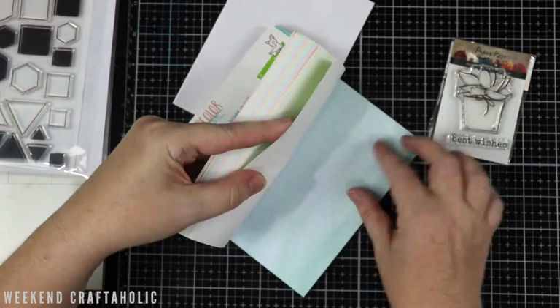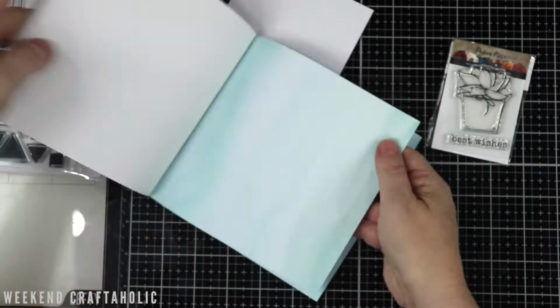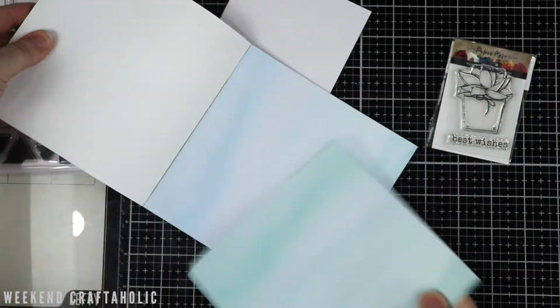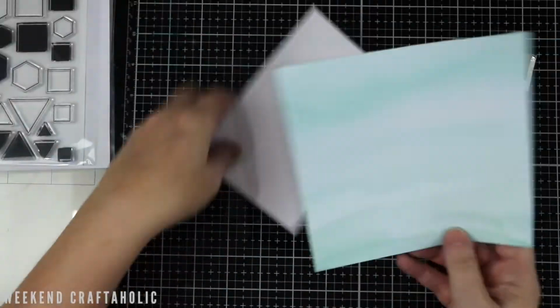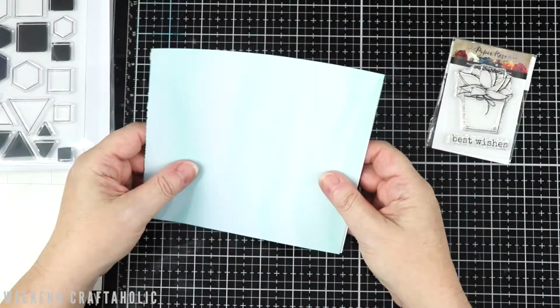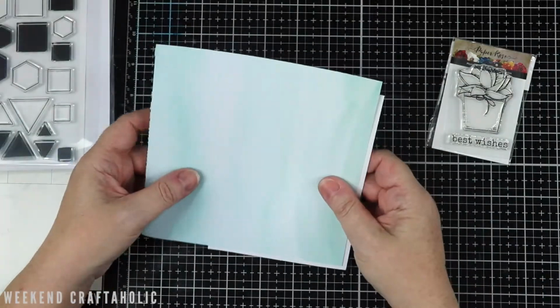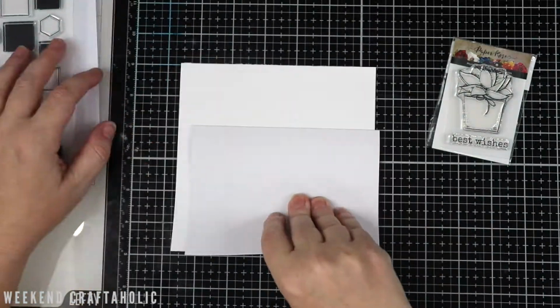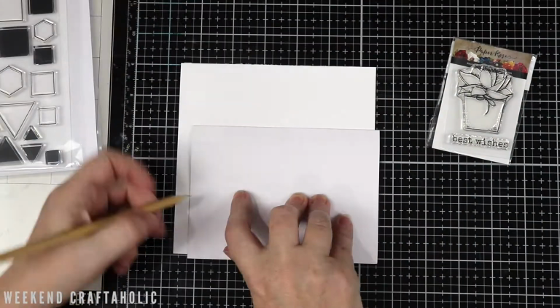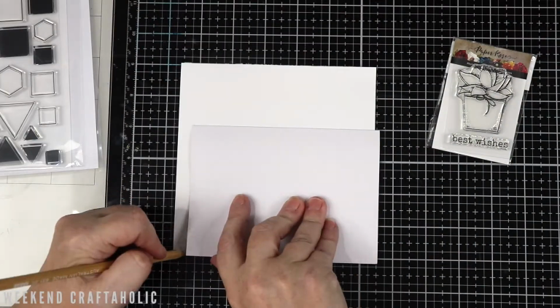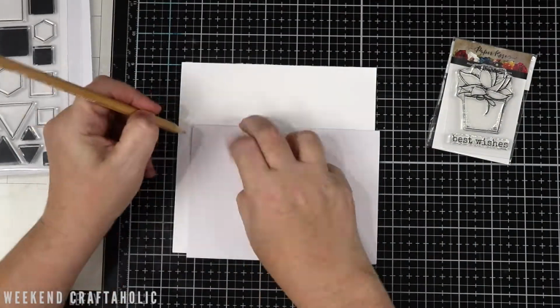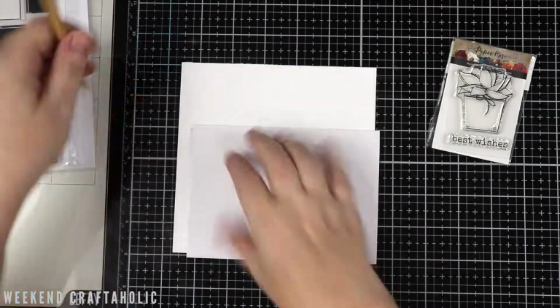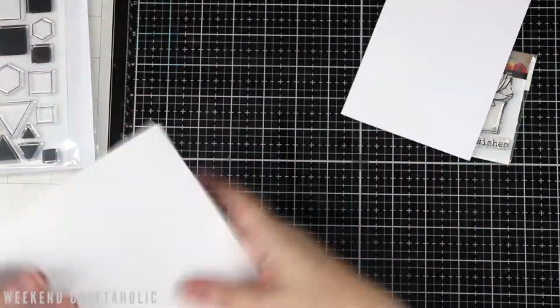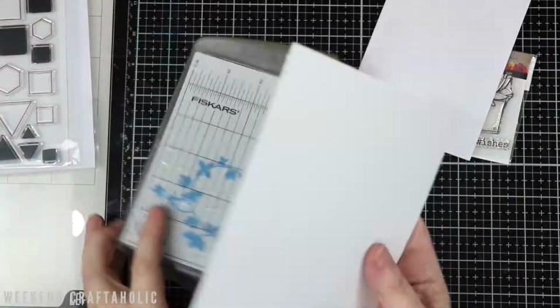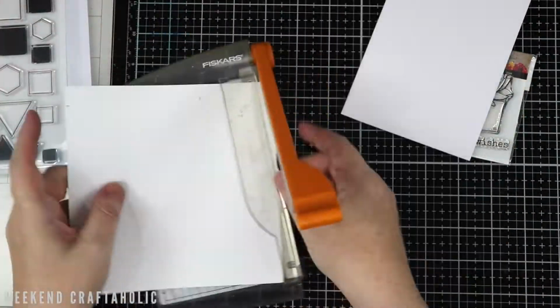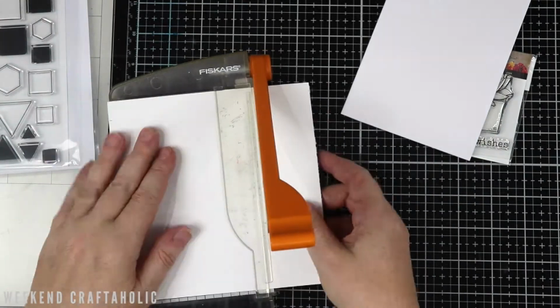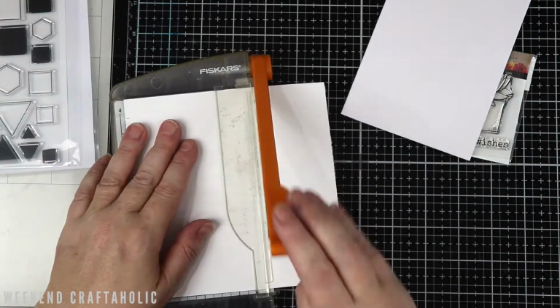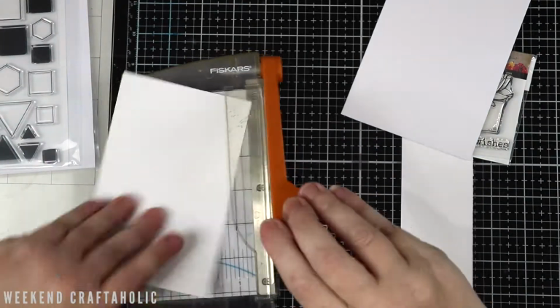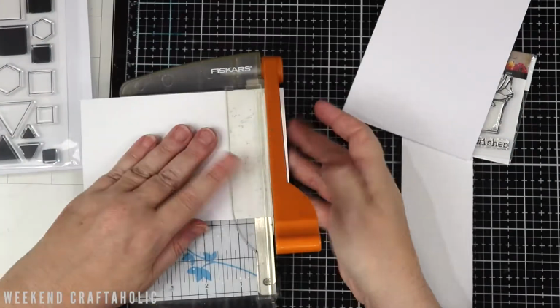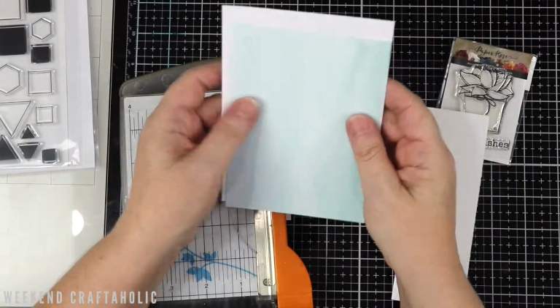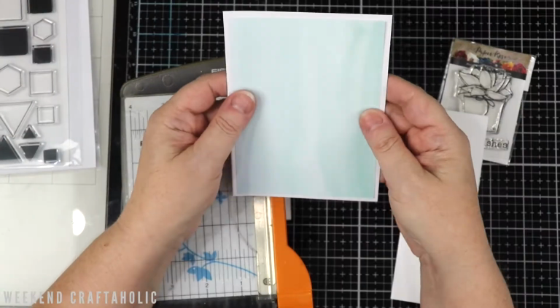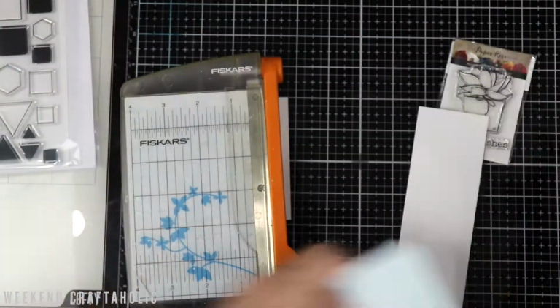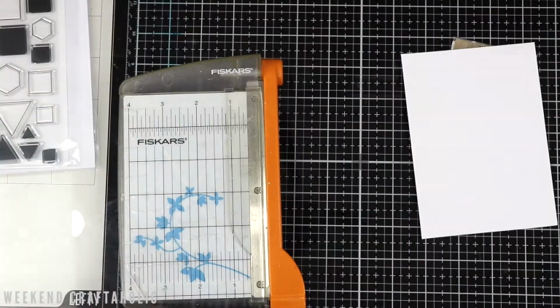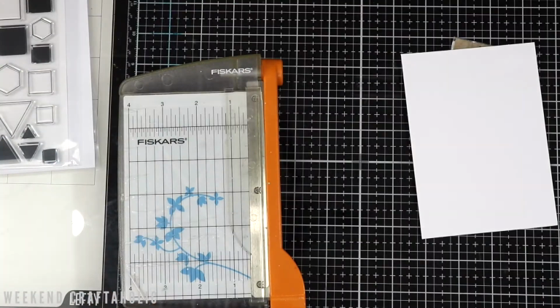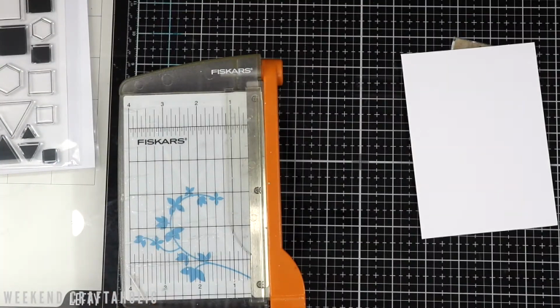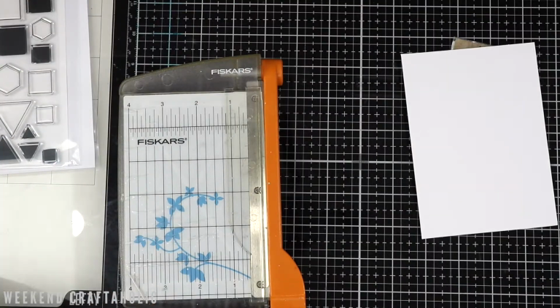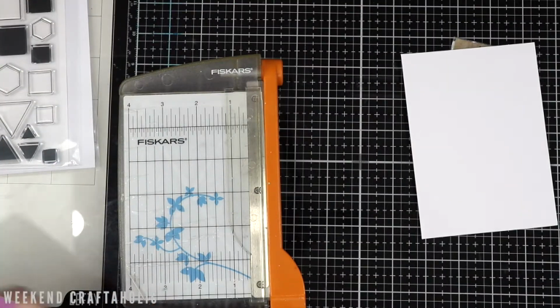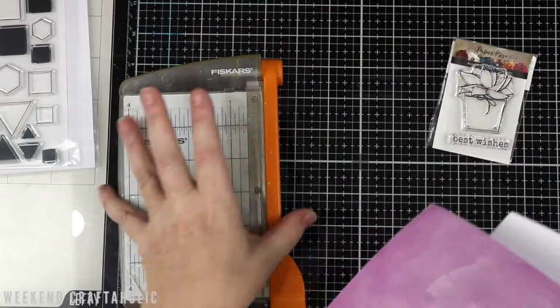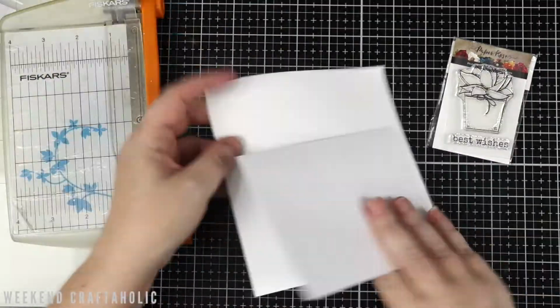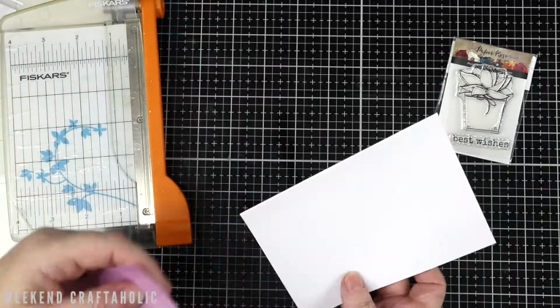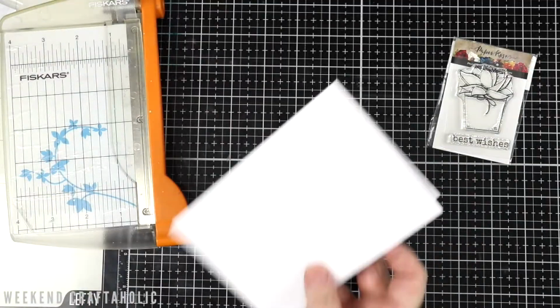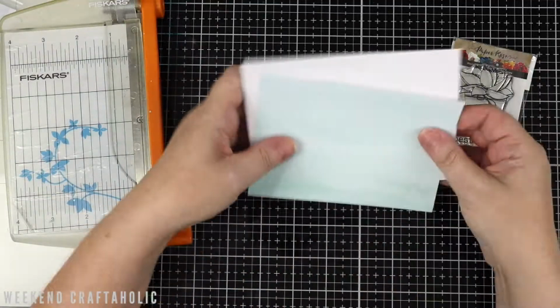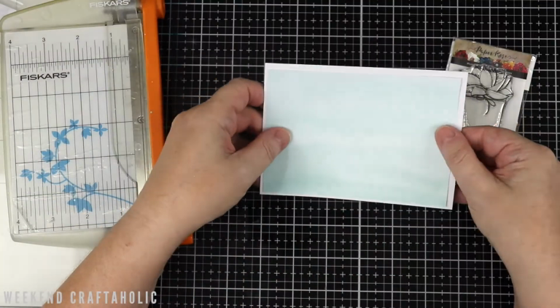Now these couple of stamp sets I've not actually used at all — this is the first time using them. This cute little cactus one from Paper Roses, and the Simon Says Stamp one is actually a freebie that I got with the order that I made in November. And I absolutely love the design.